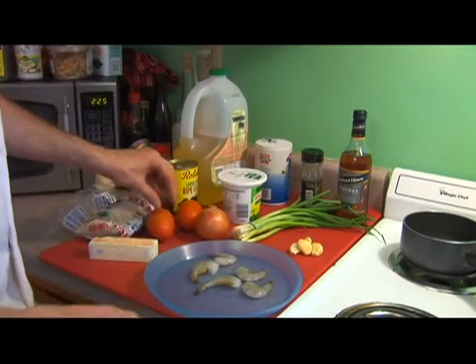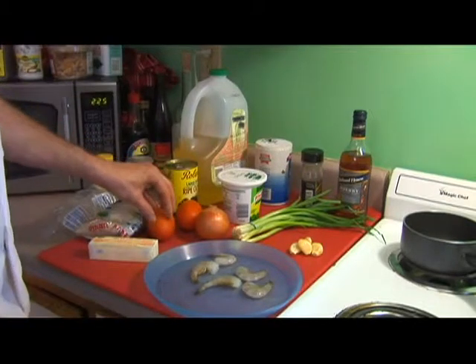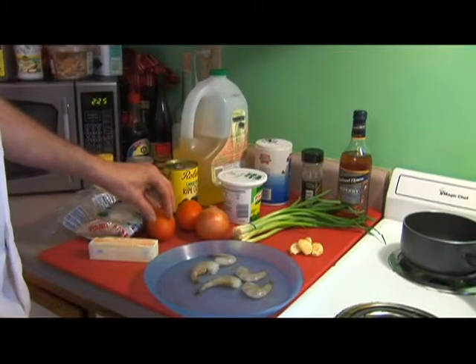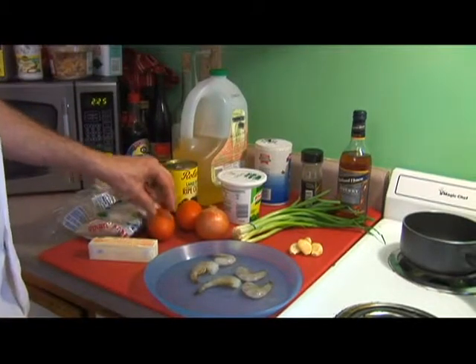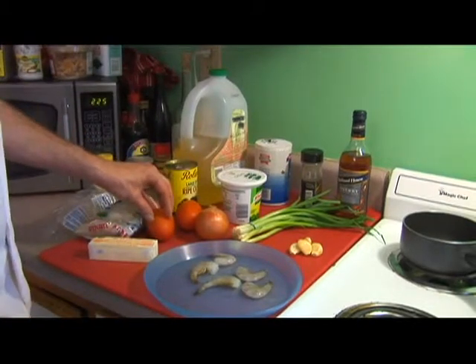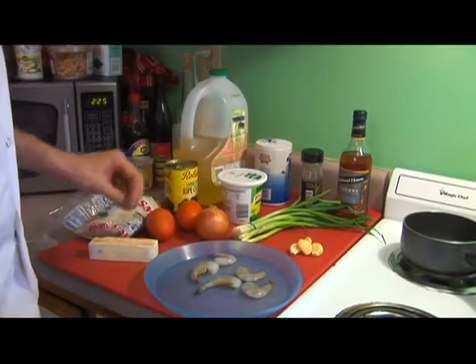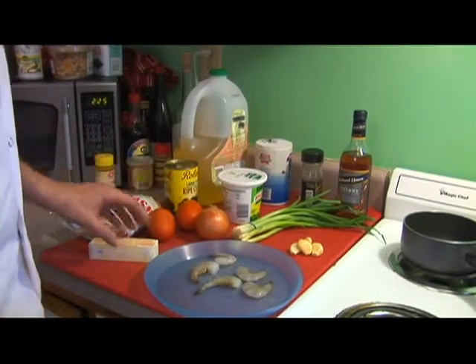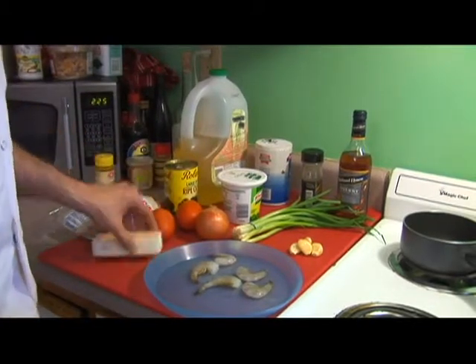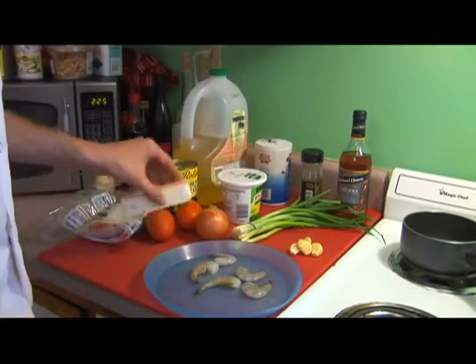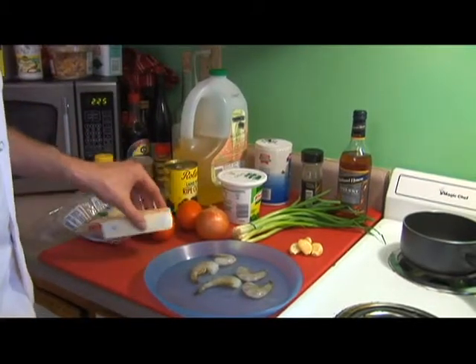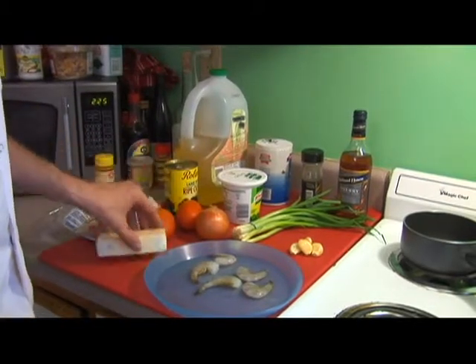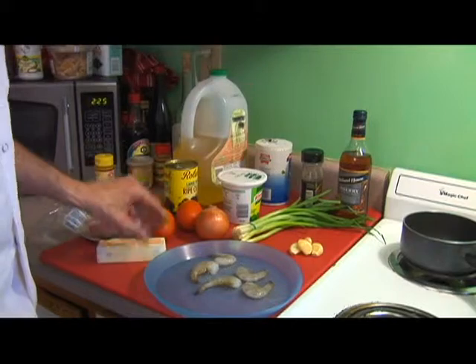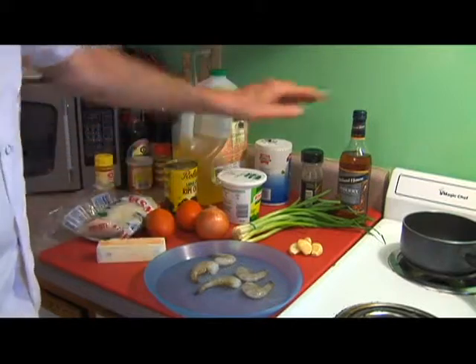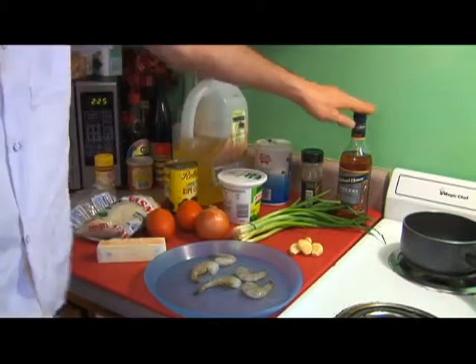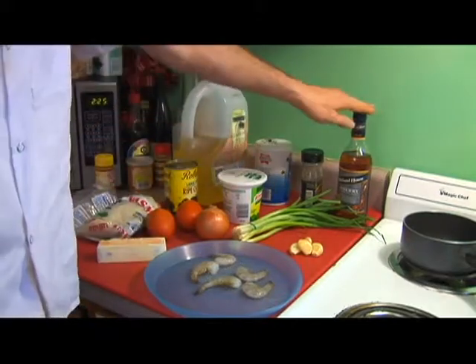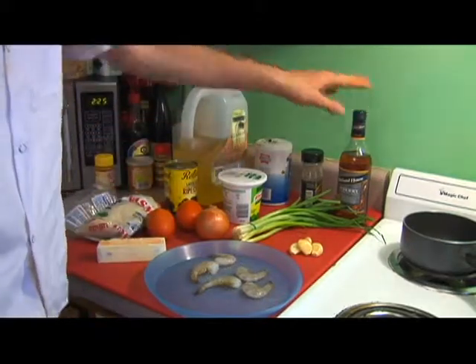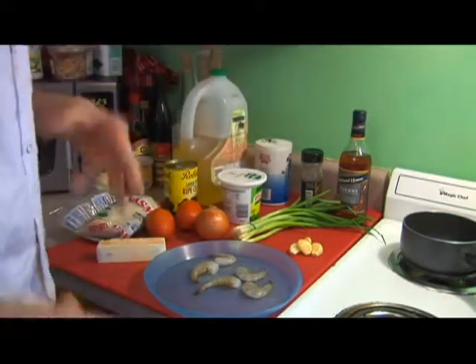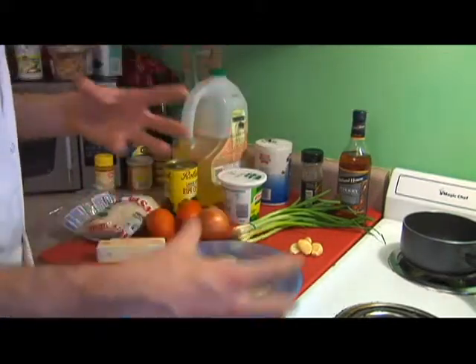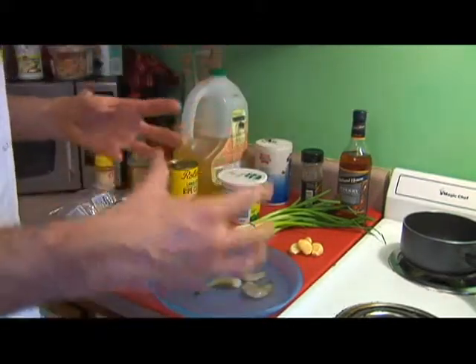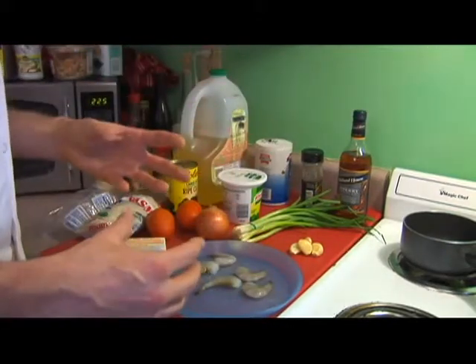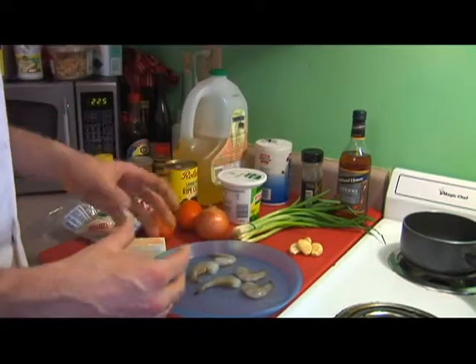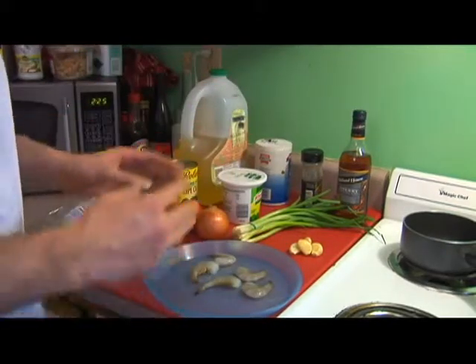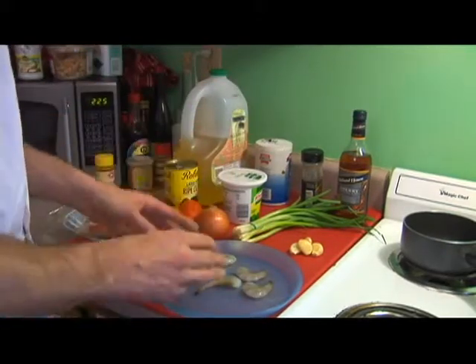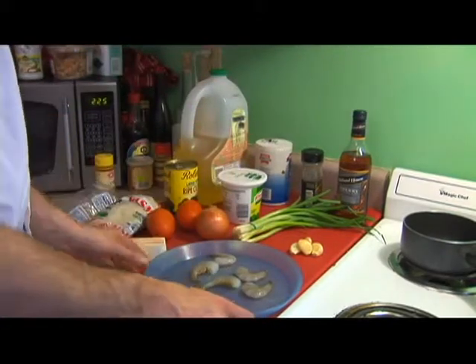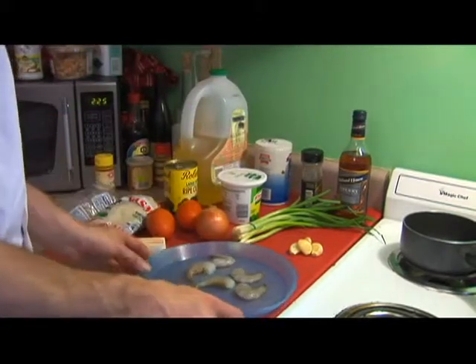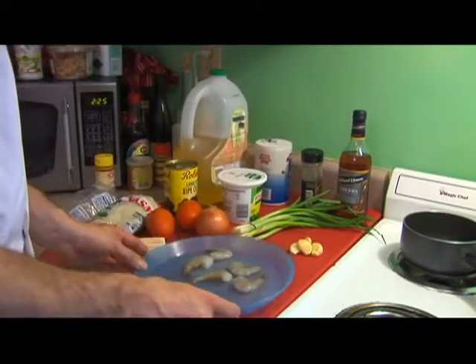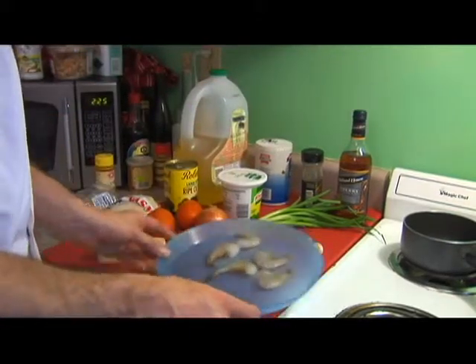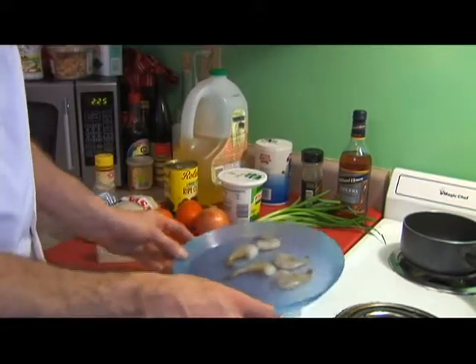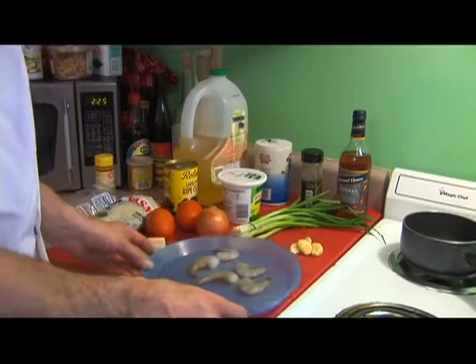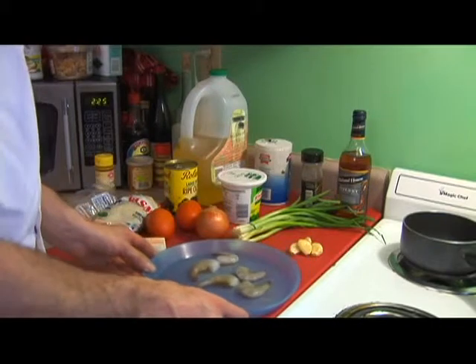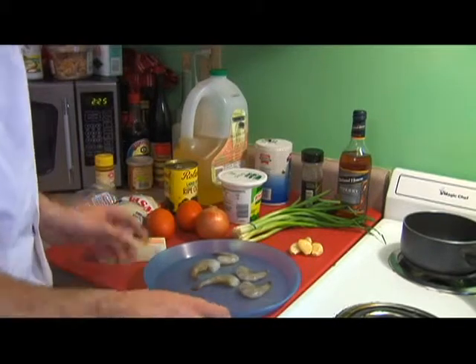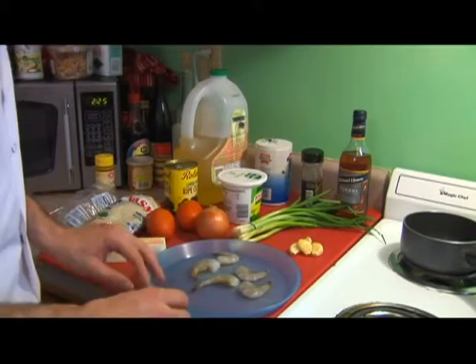We're going to dice that second tomato, and we're going to add a little bit of butter and some sherry. We're going to bring all those flavors together, then we're going to take our shrimp and put that in.